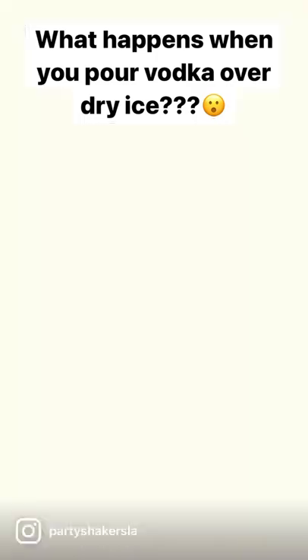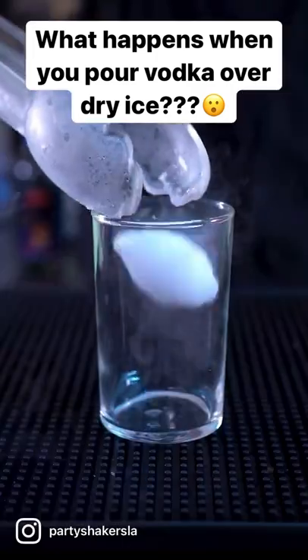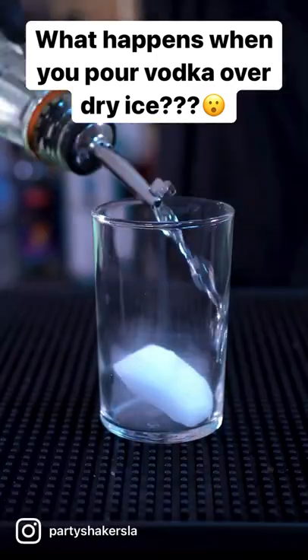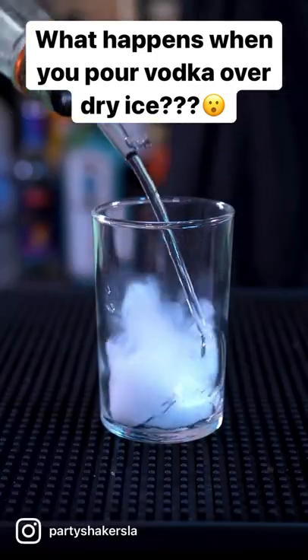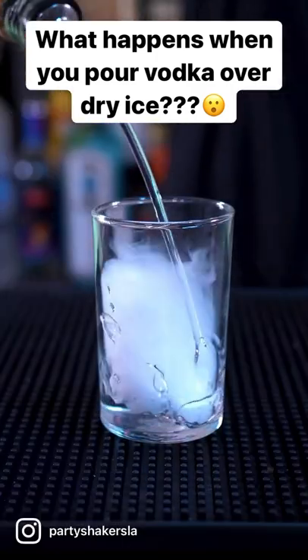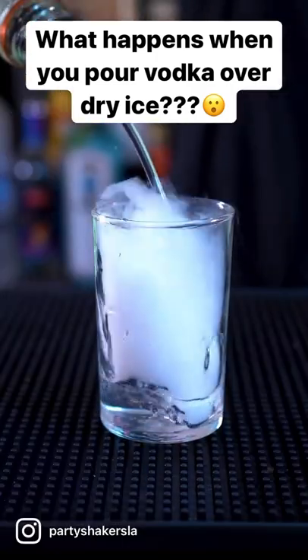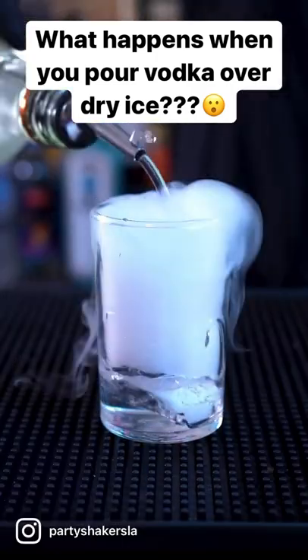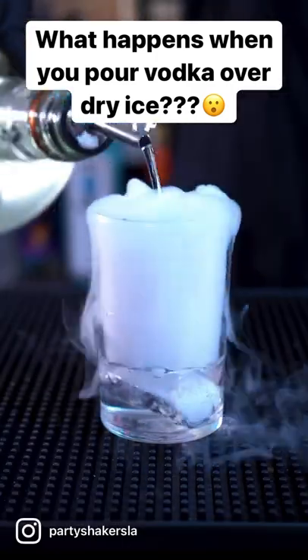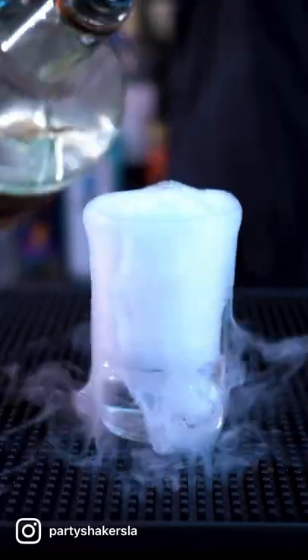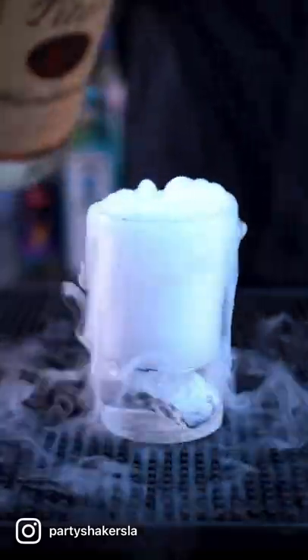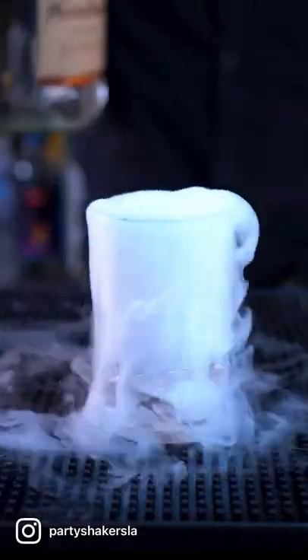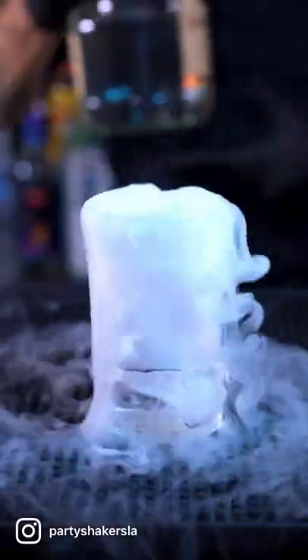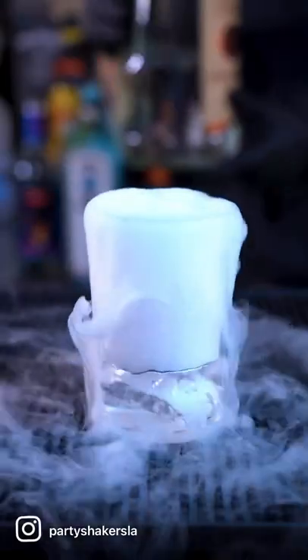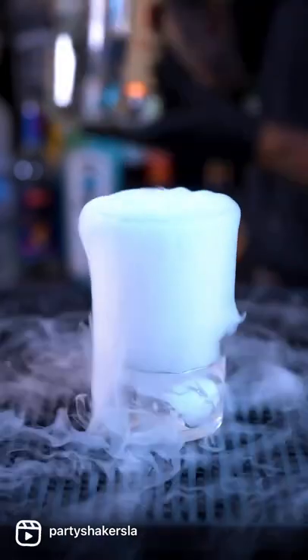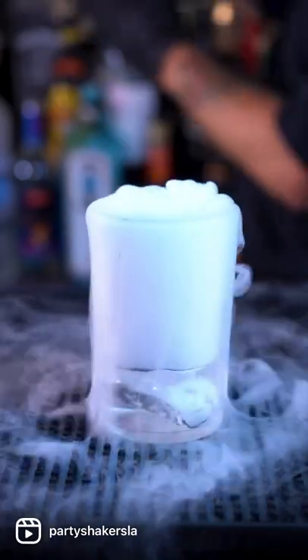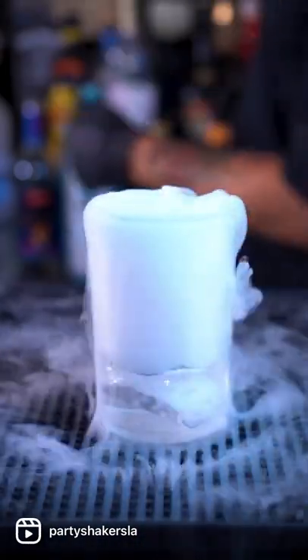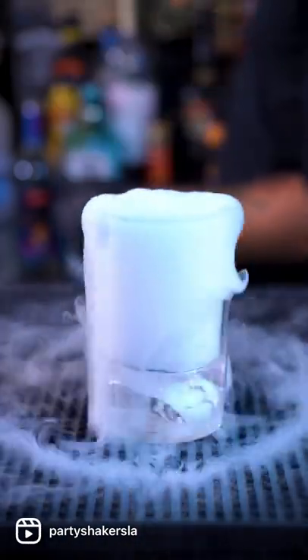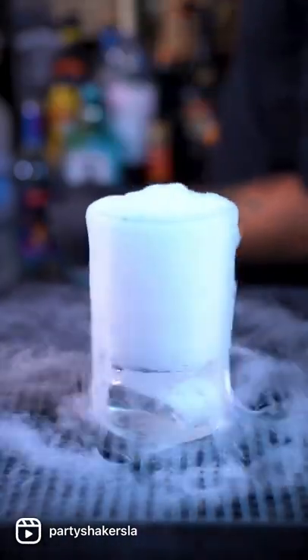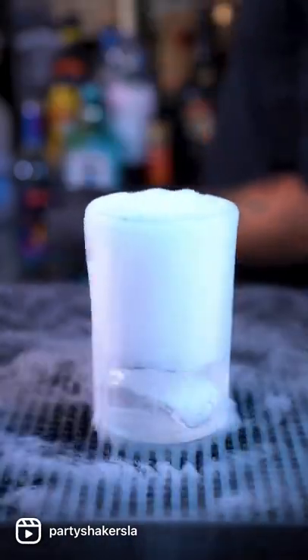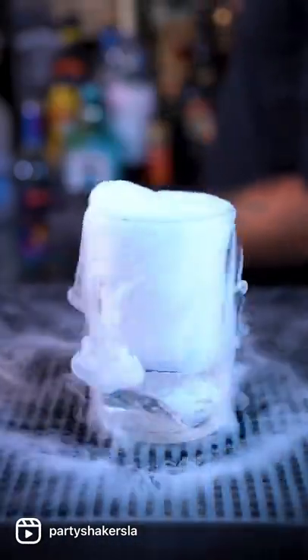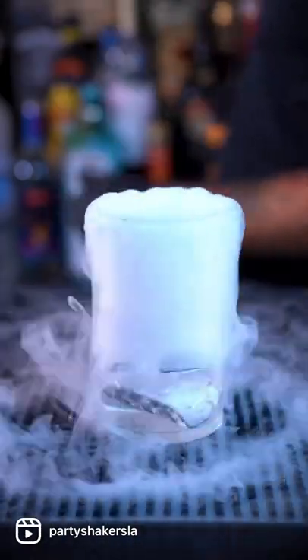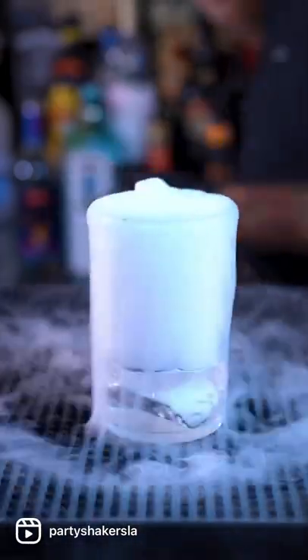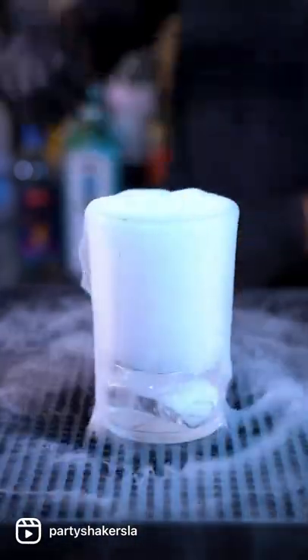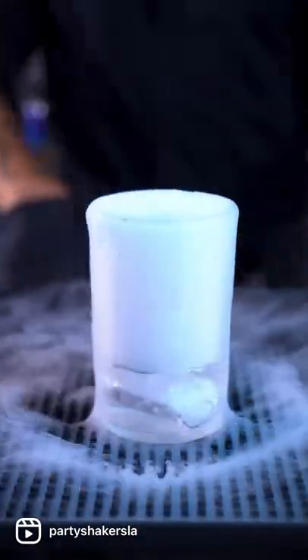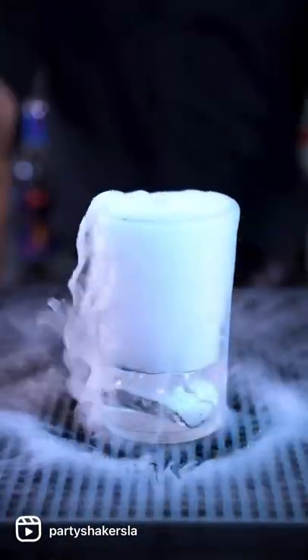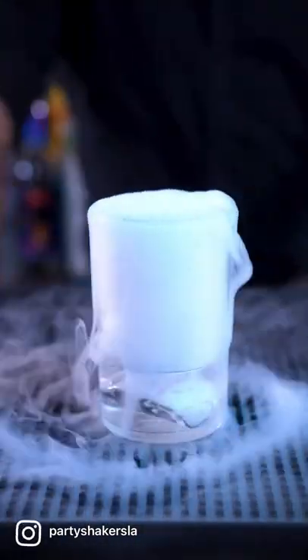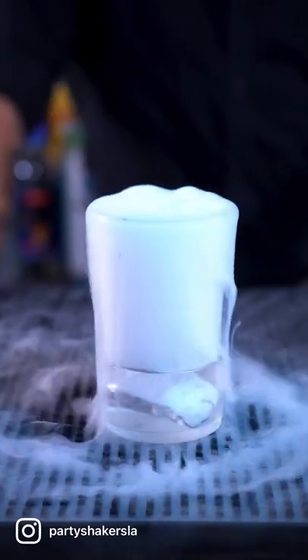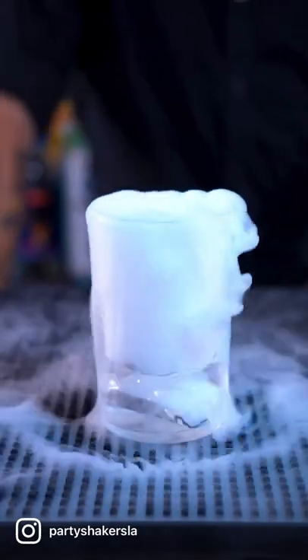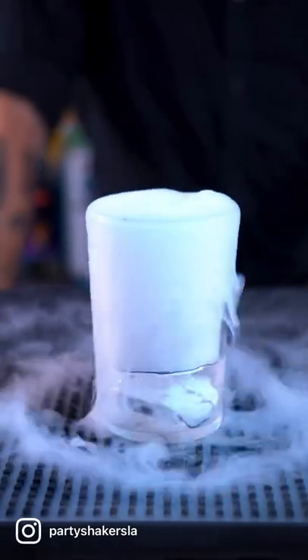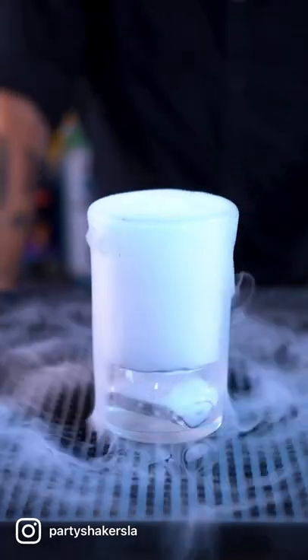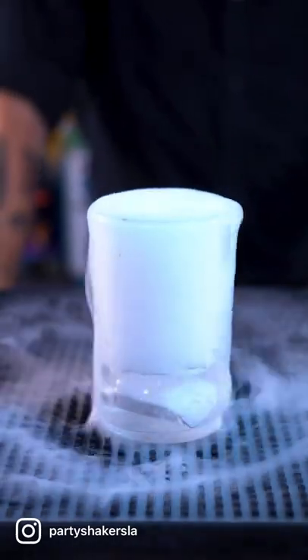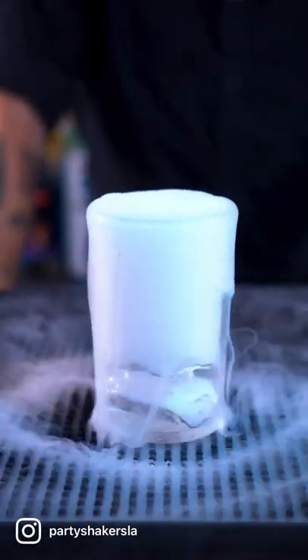Many people put their vodka in a freezer to chill it so when they pour it, it's immediately cold. It never freezes. However, I'm here to find out what if you pour it over dry ice. Let's find out.